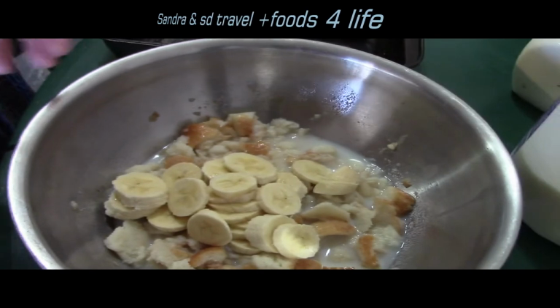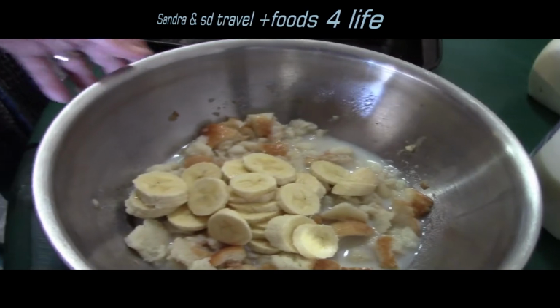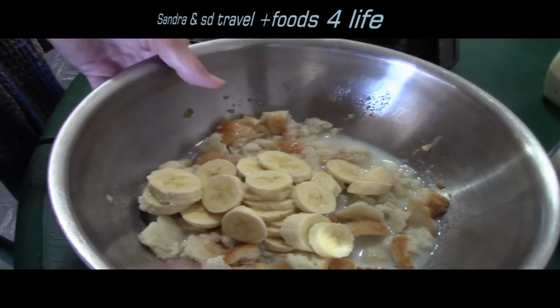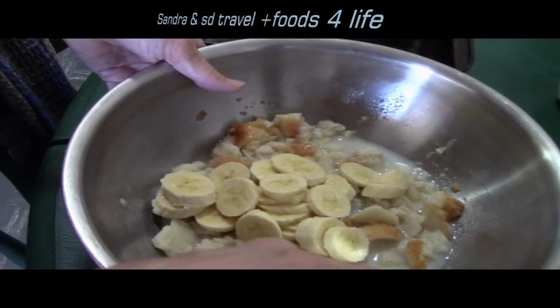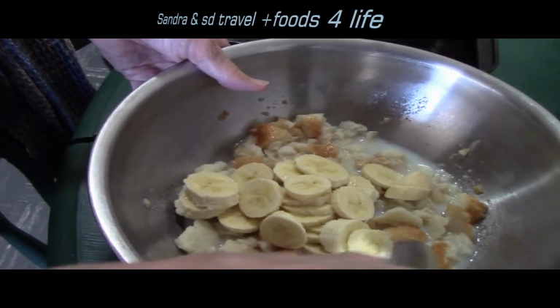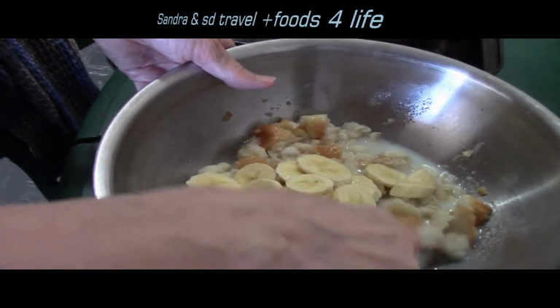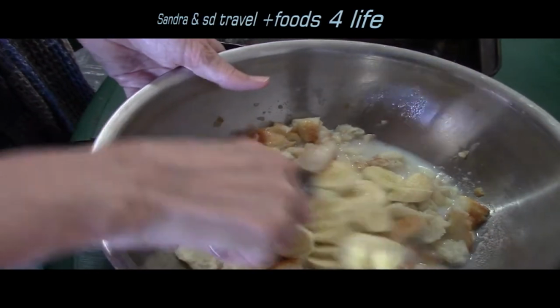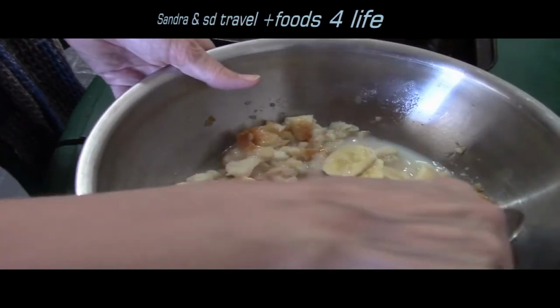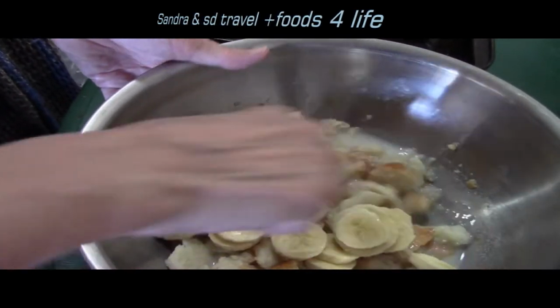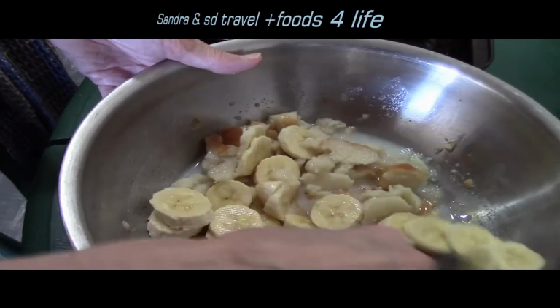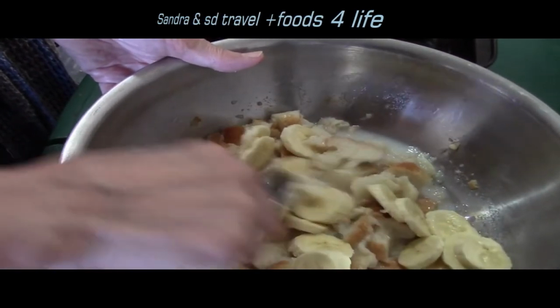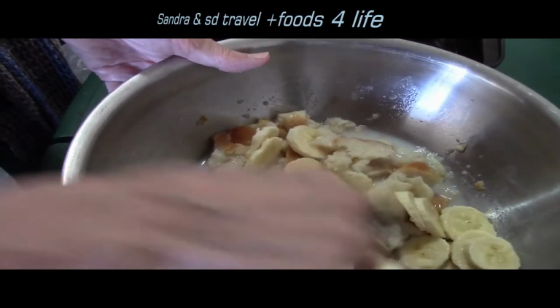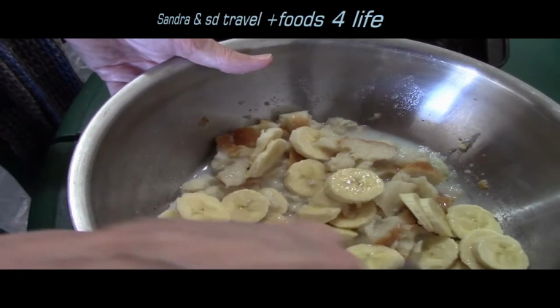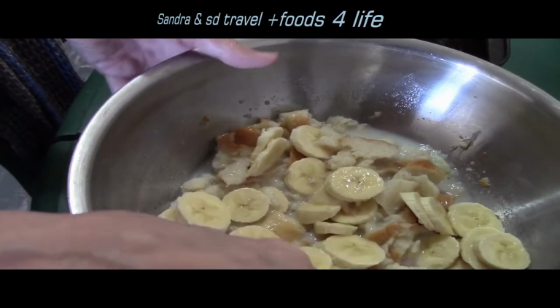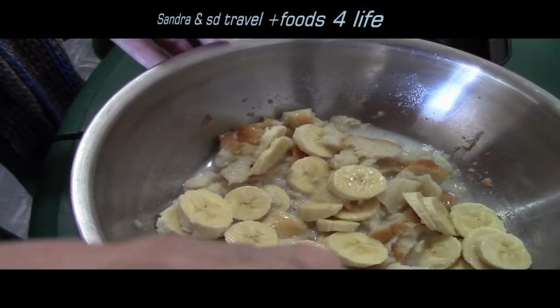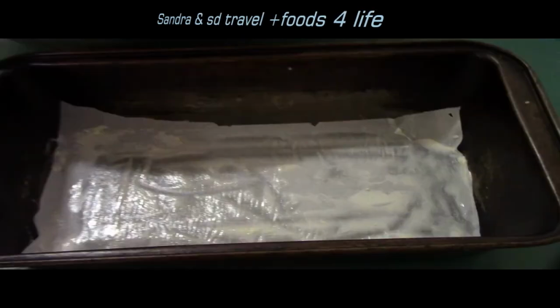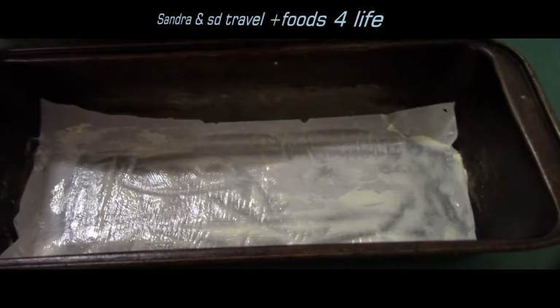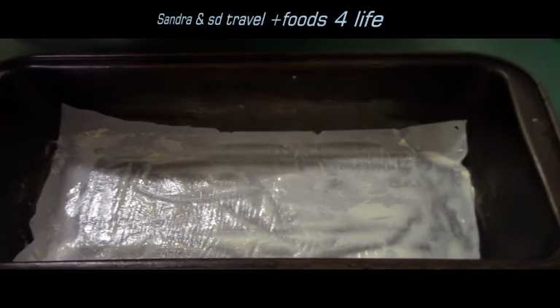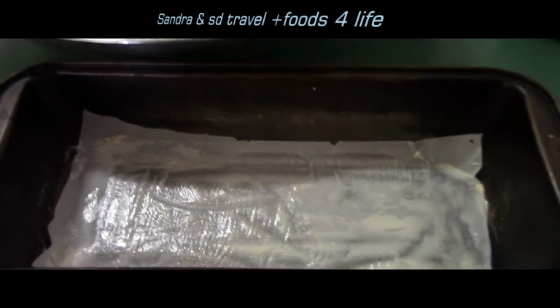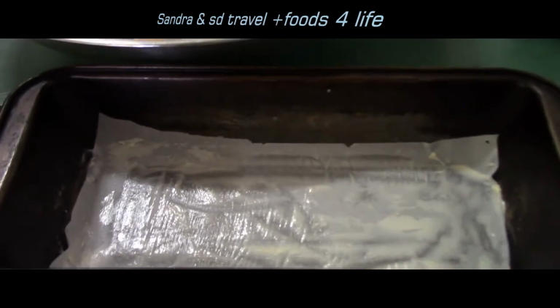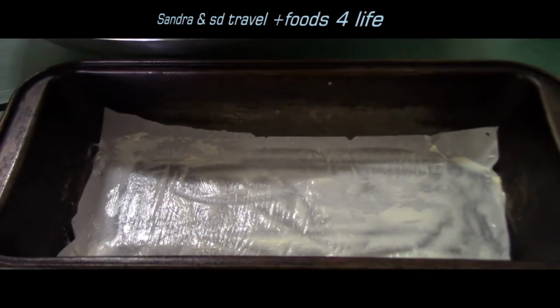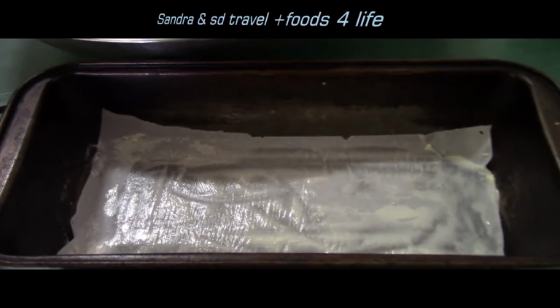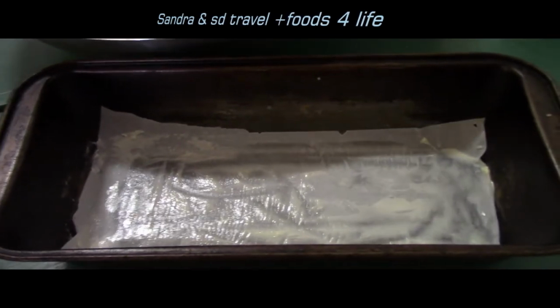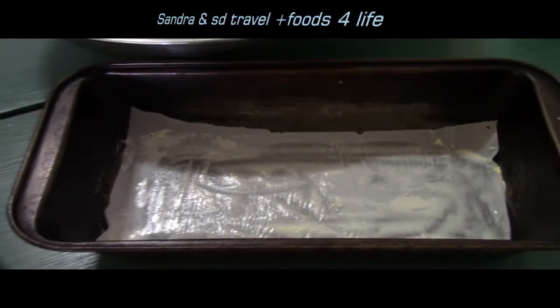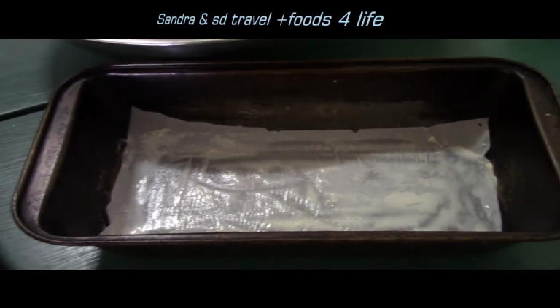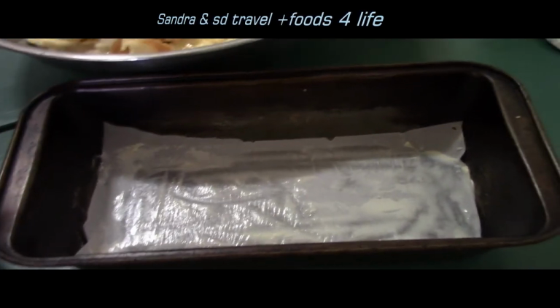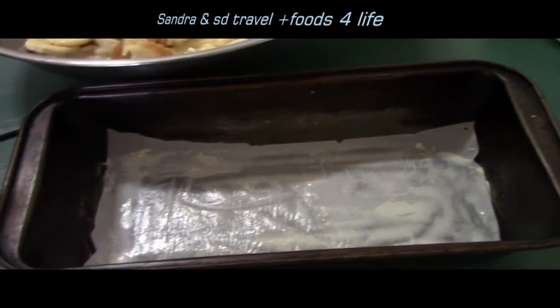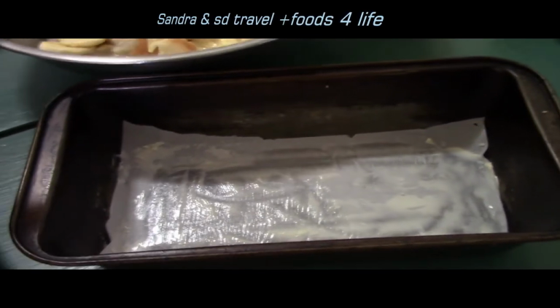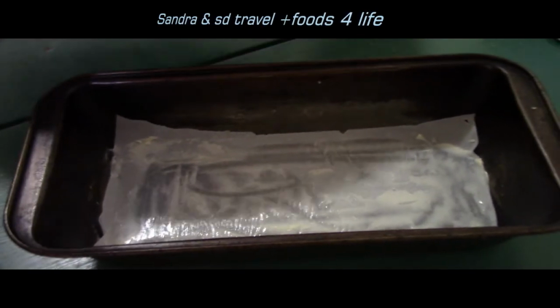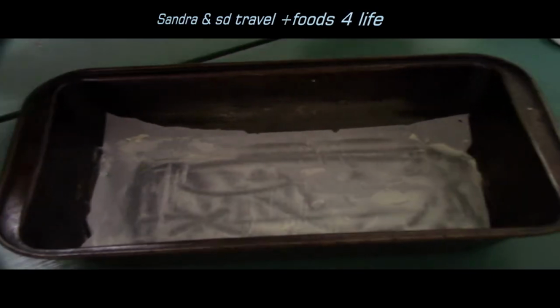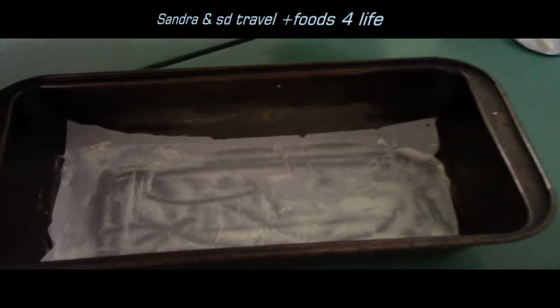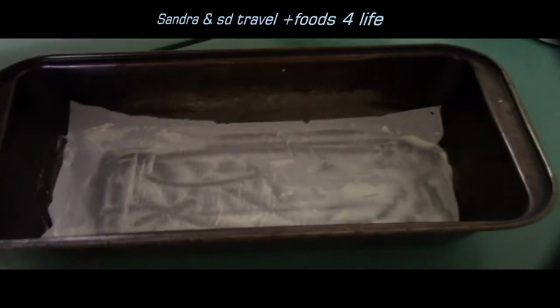Stir it up. Now put it in the small bacon.